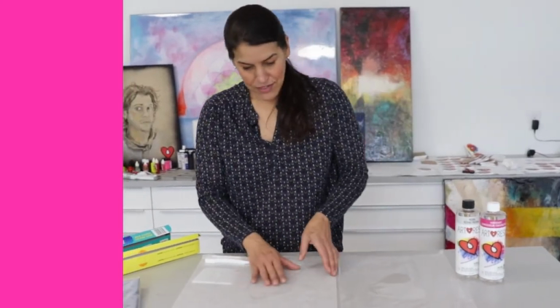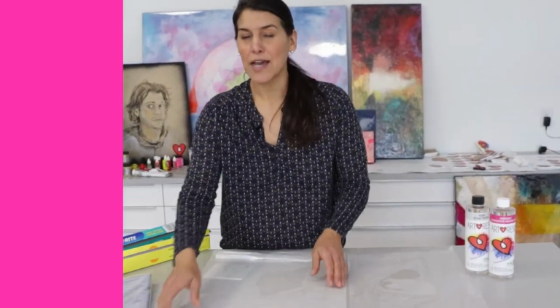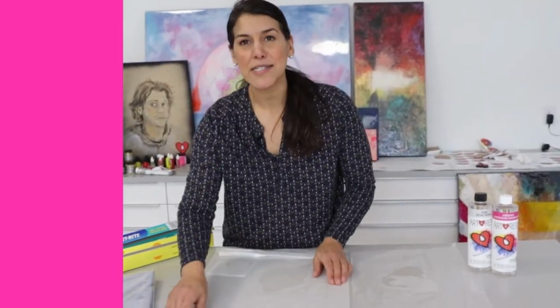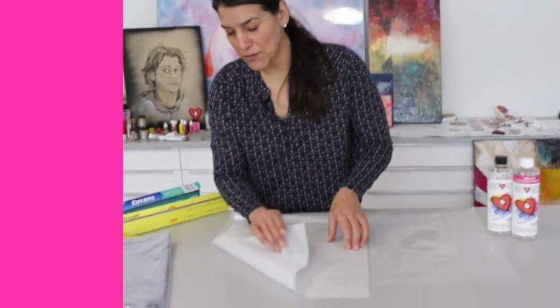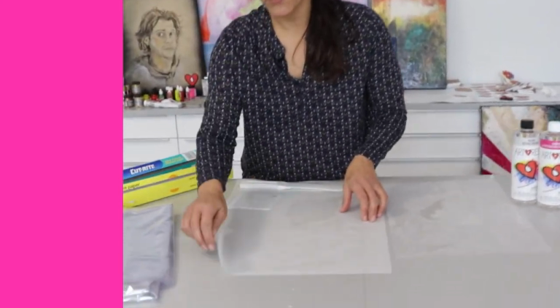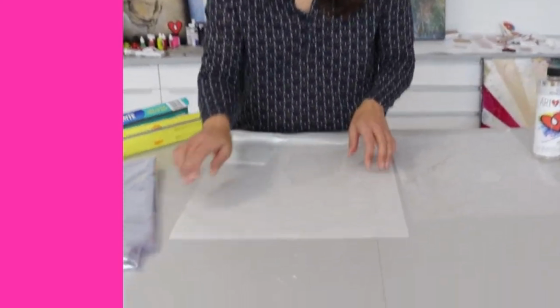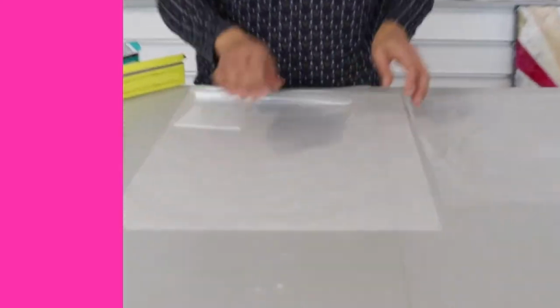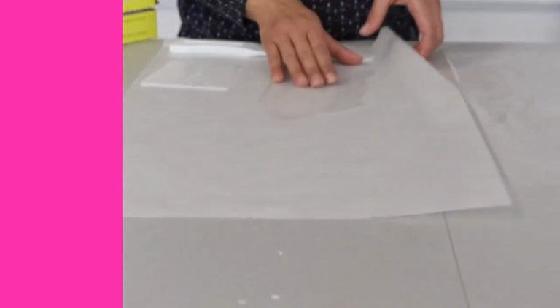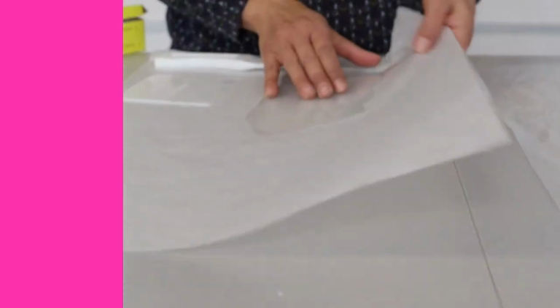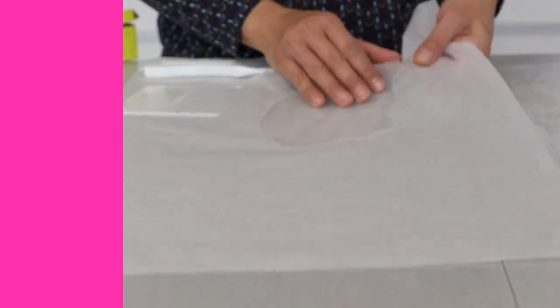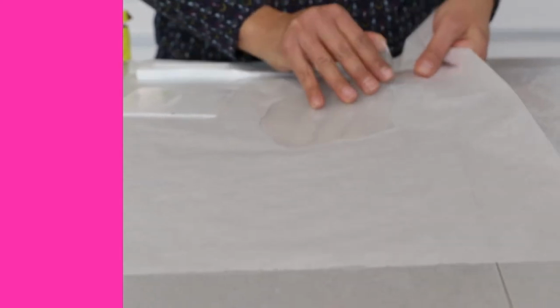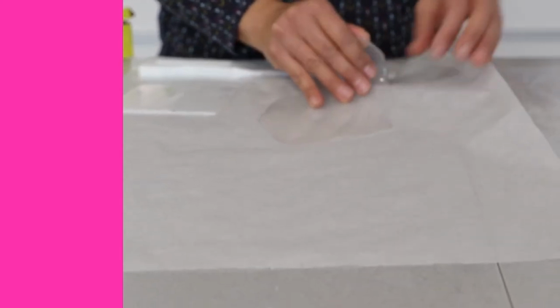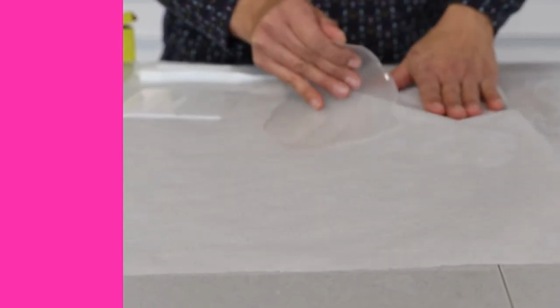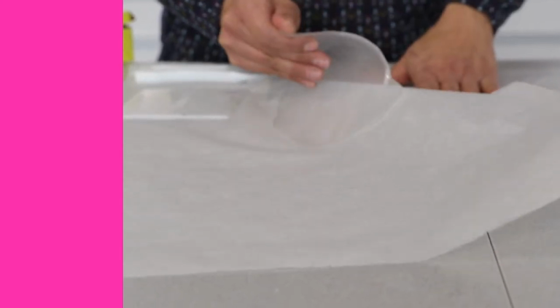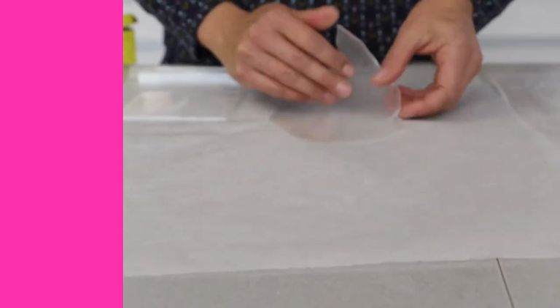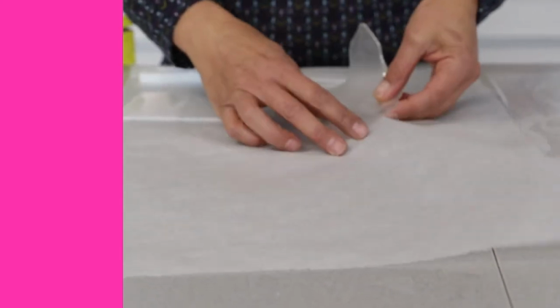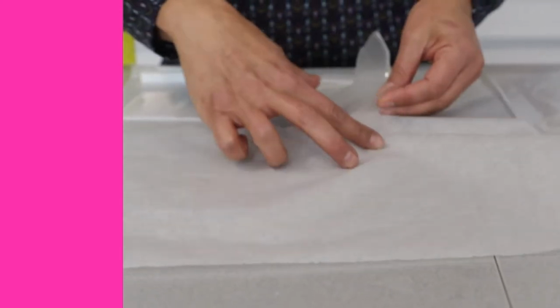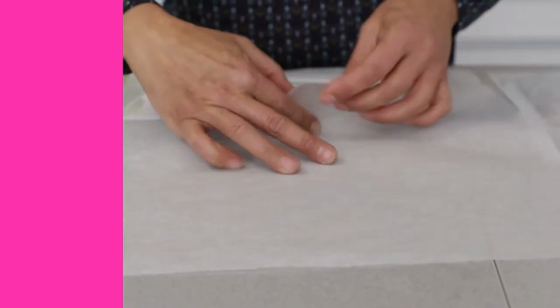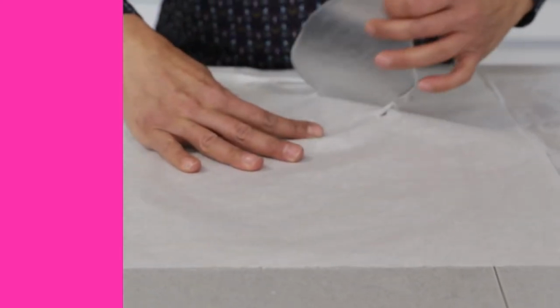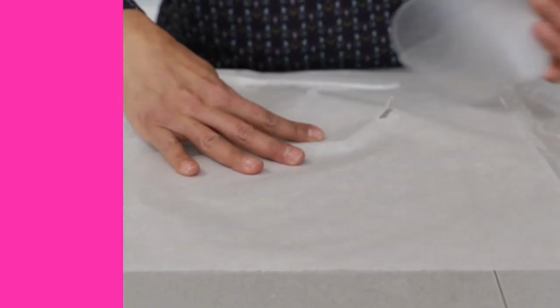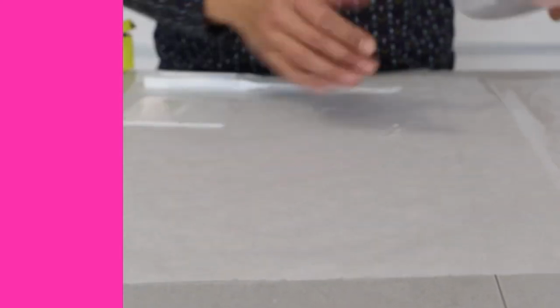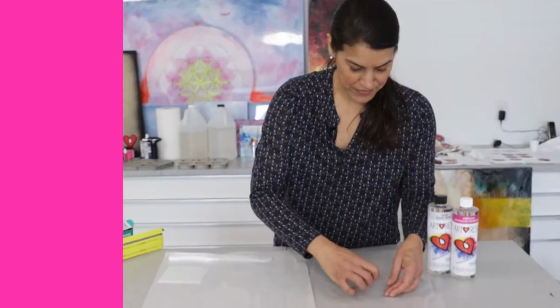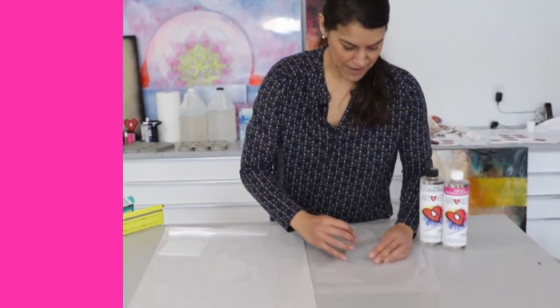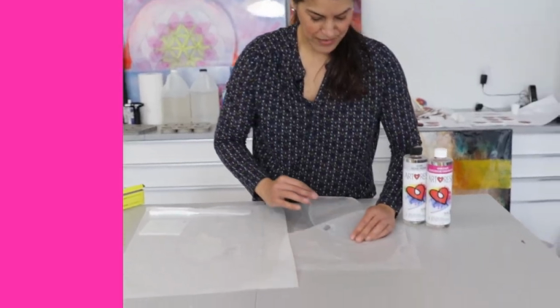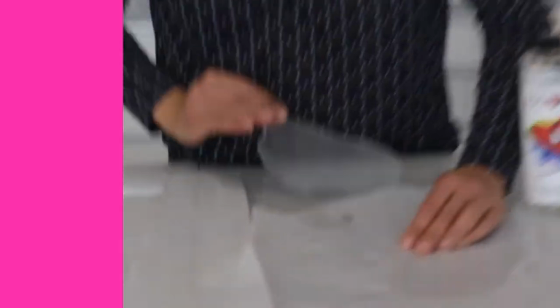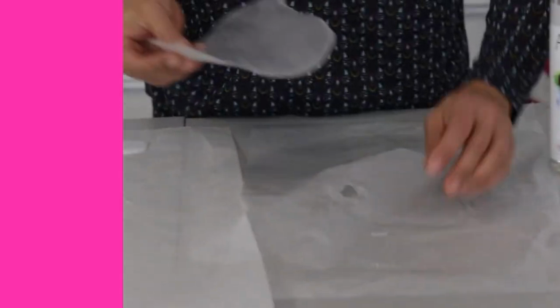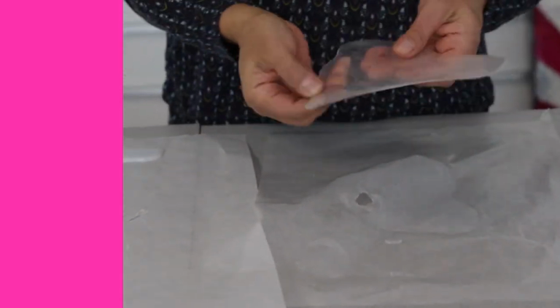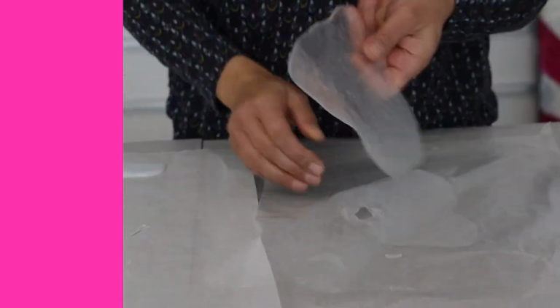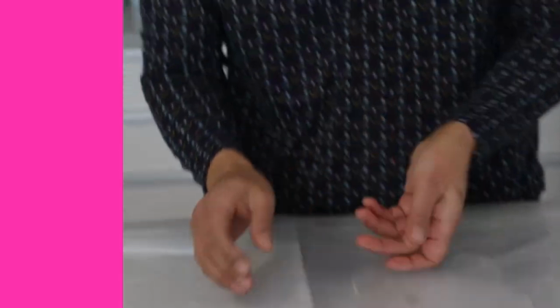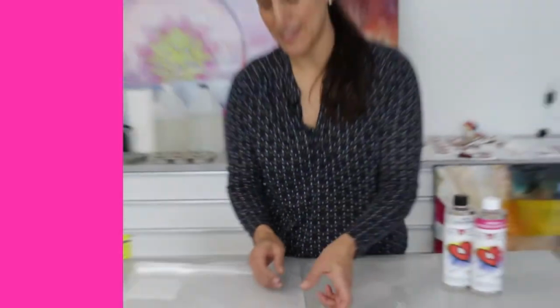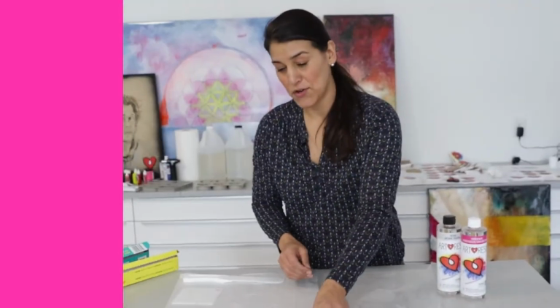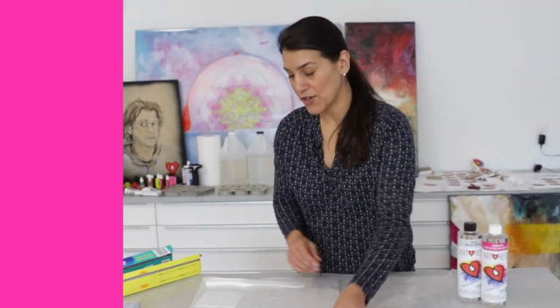They're gonna stop the resin from soaking through onto your table, and any spills — look at that — just come right off. And here's the wax paper, just peels right off. You can even reuse this over and over again.